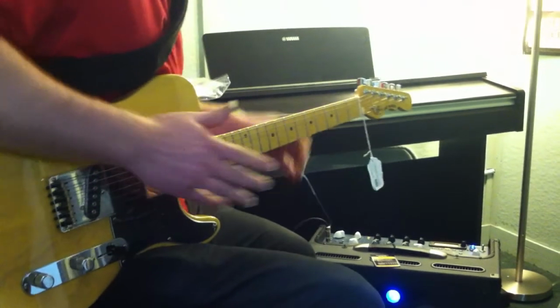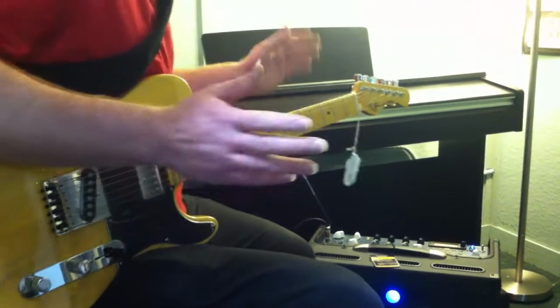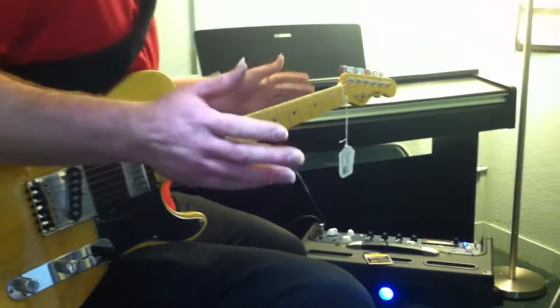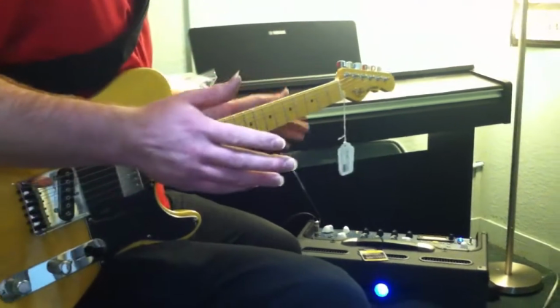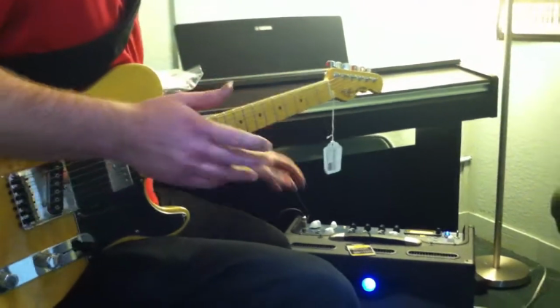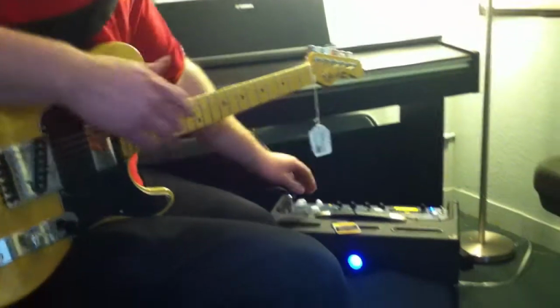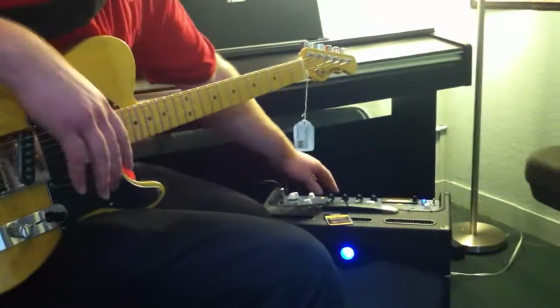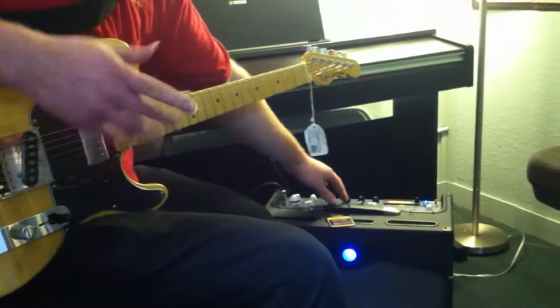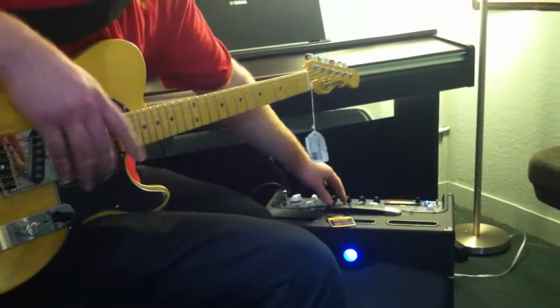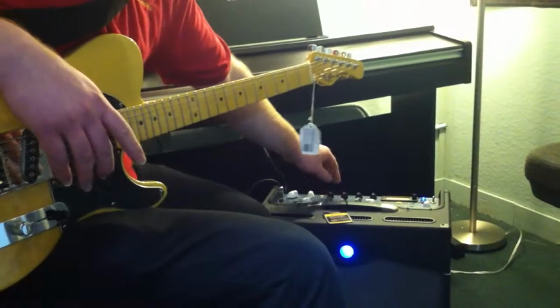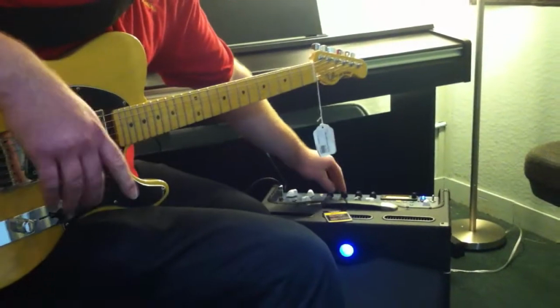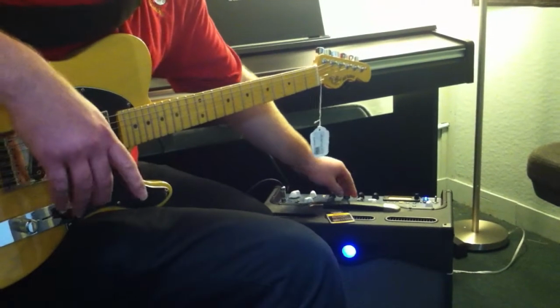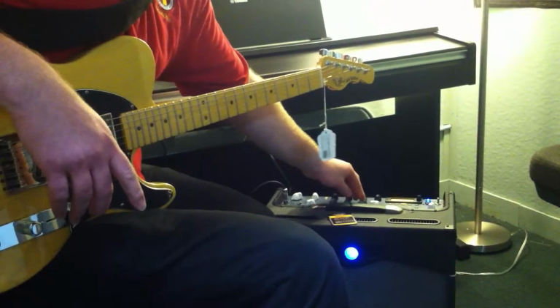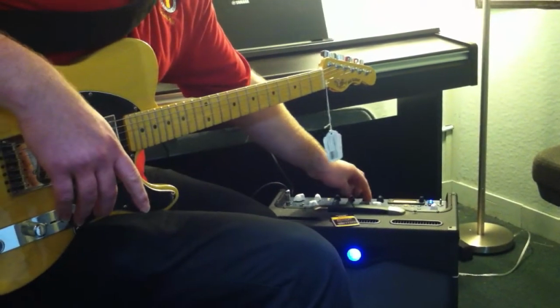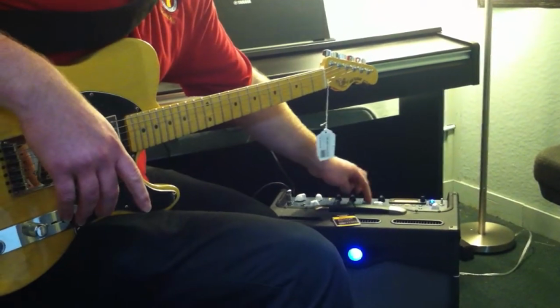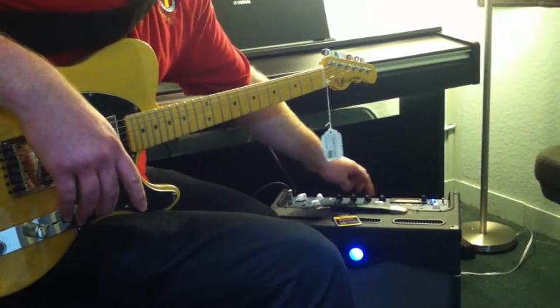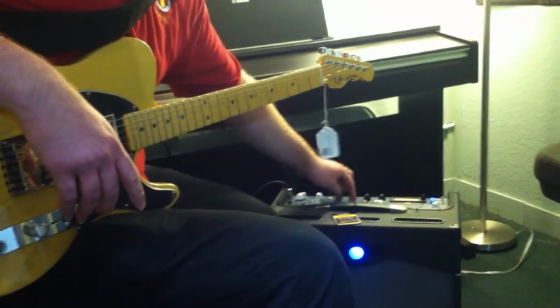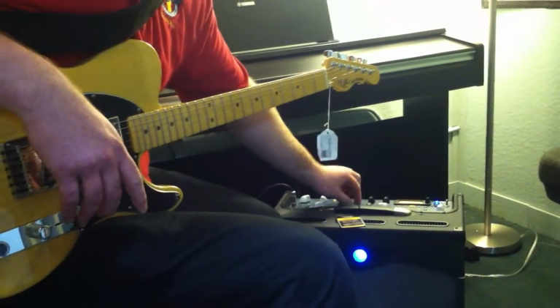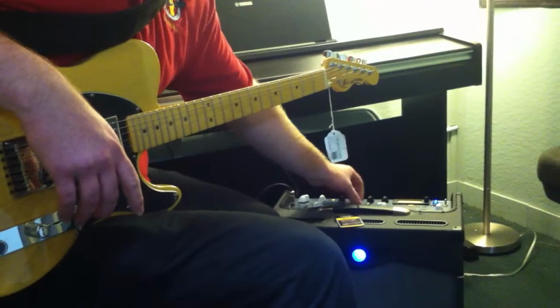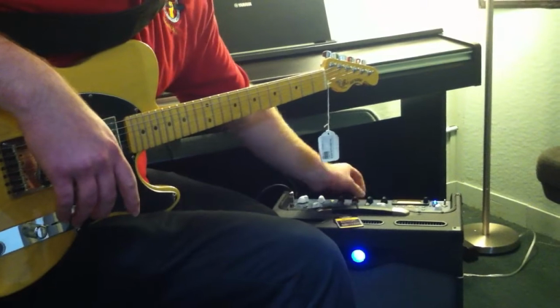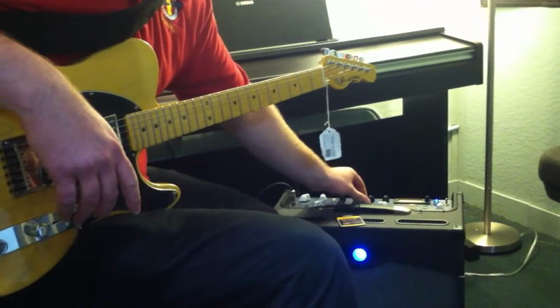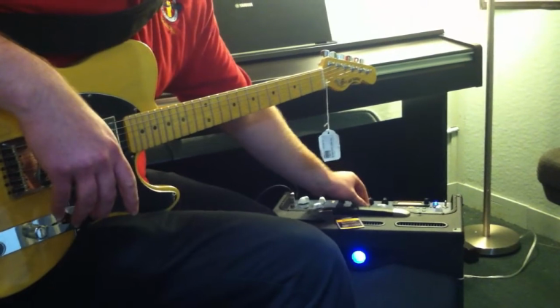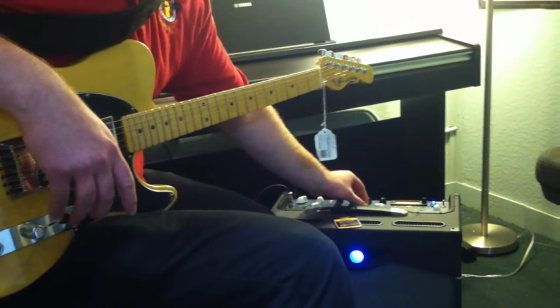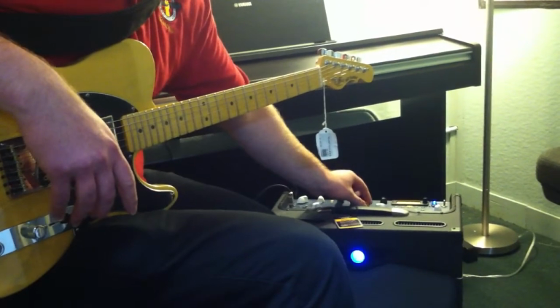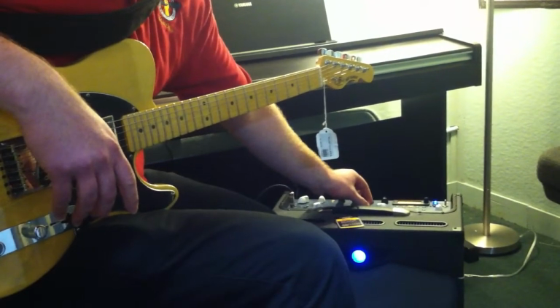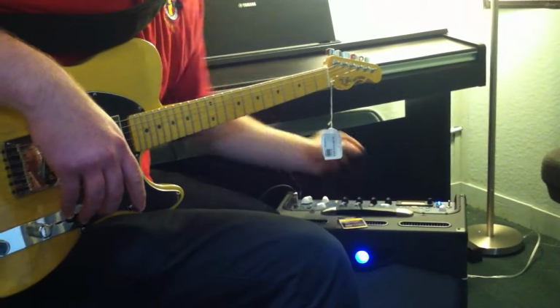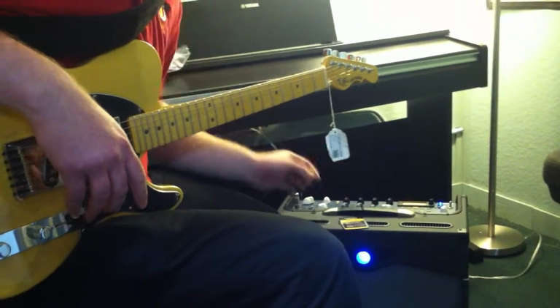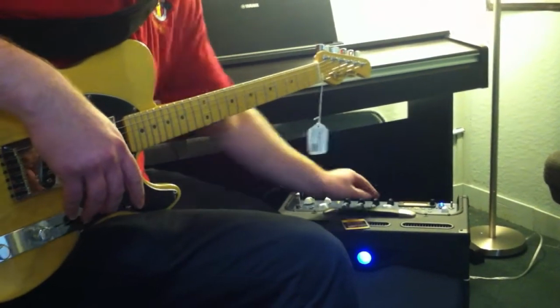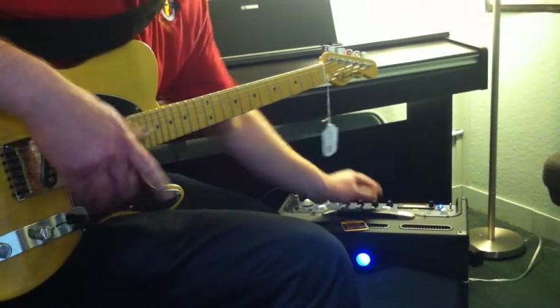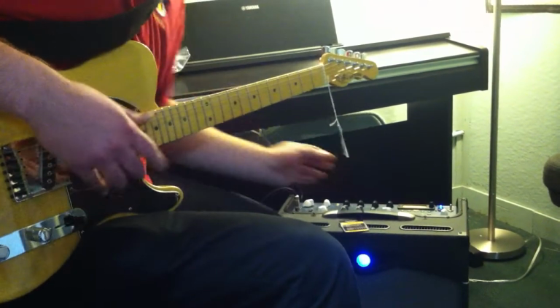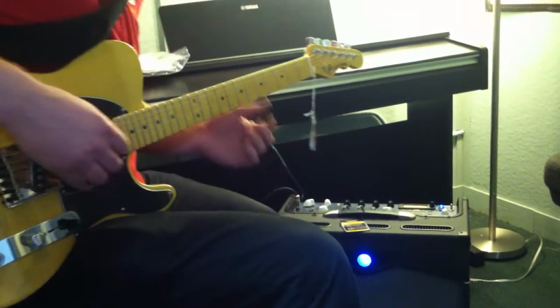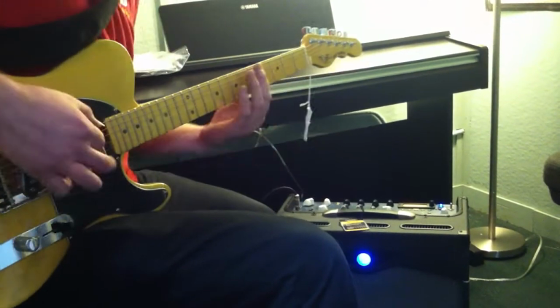I put more delay on there than I wanted to. I'm going to put some reverb on there and take off the delay so you can hear the reverb. Here's the reverb half up.